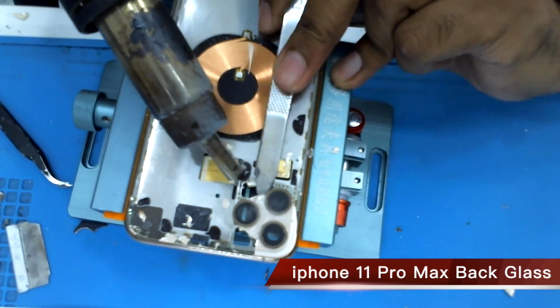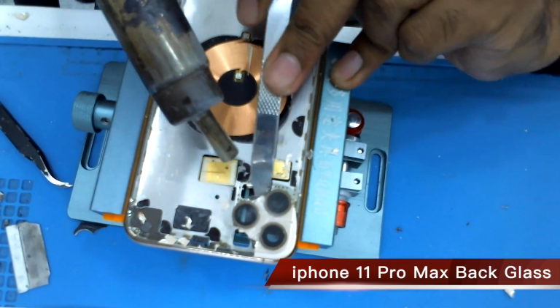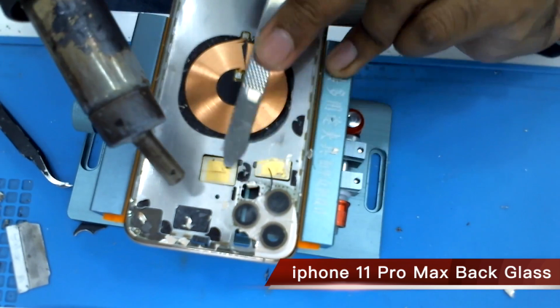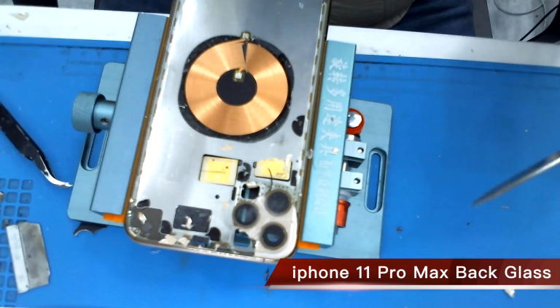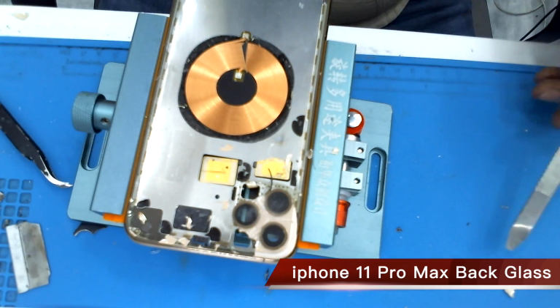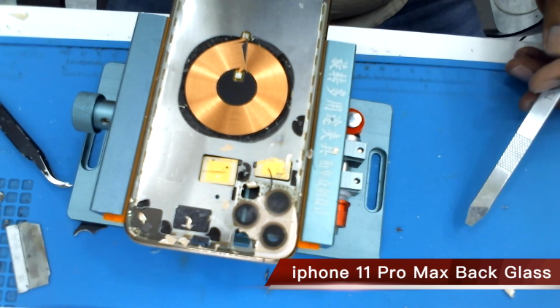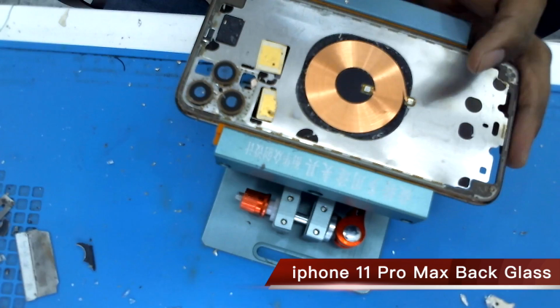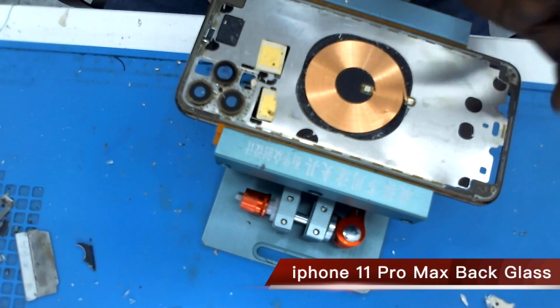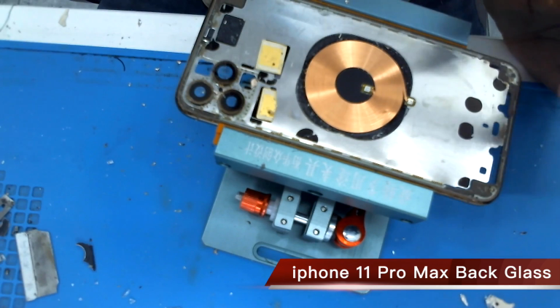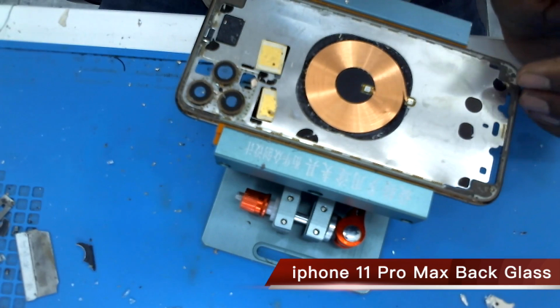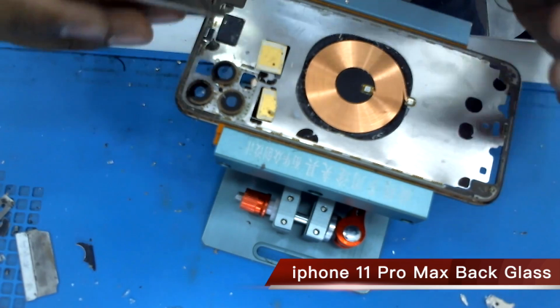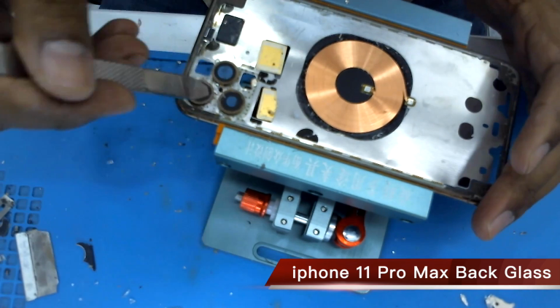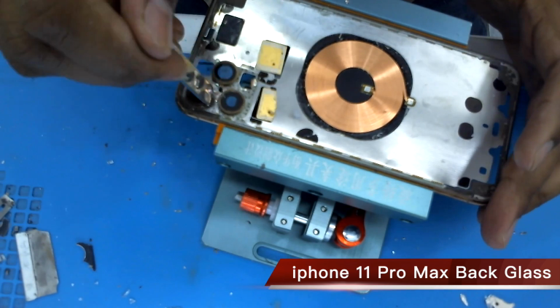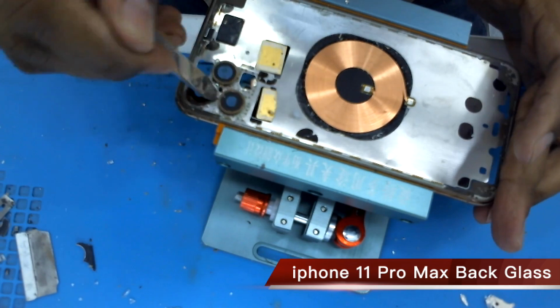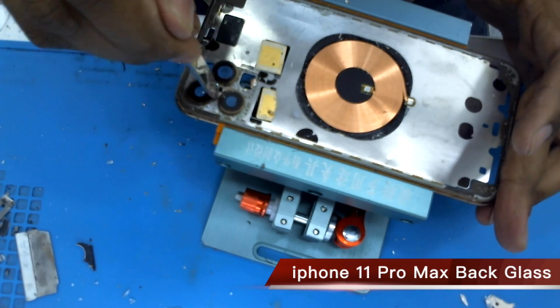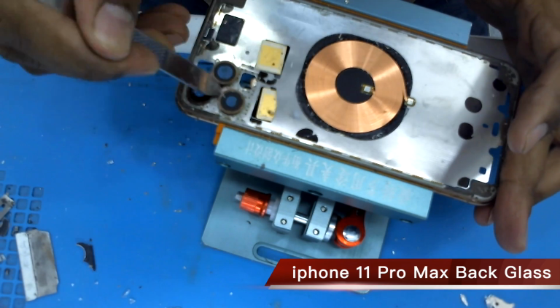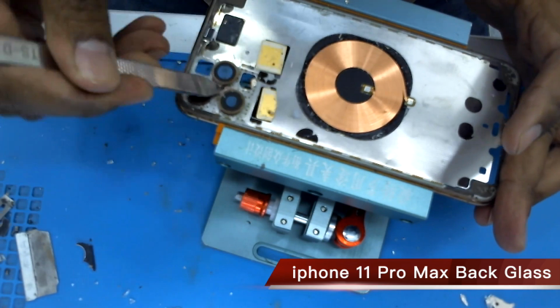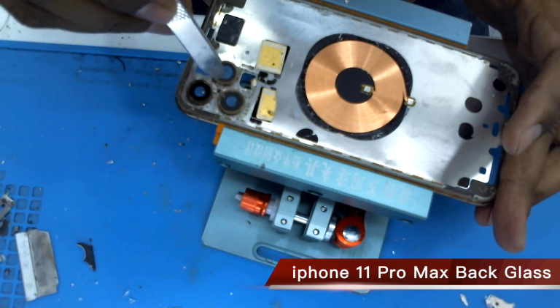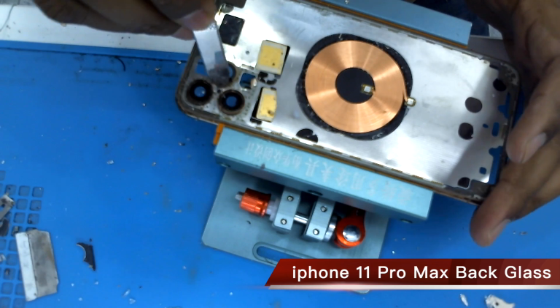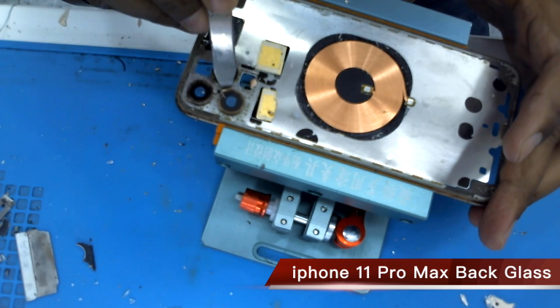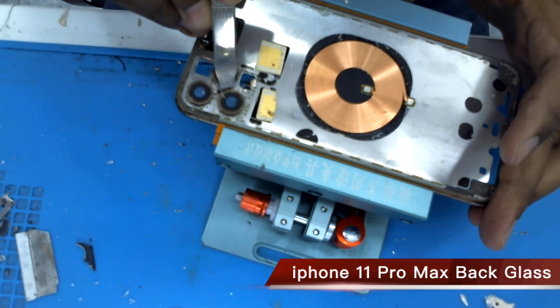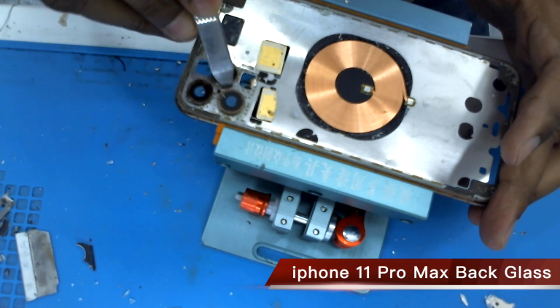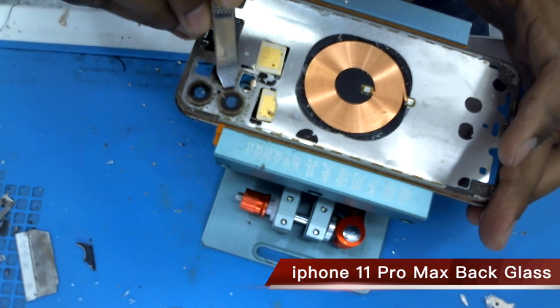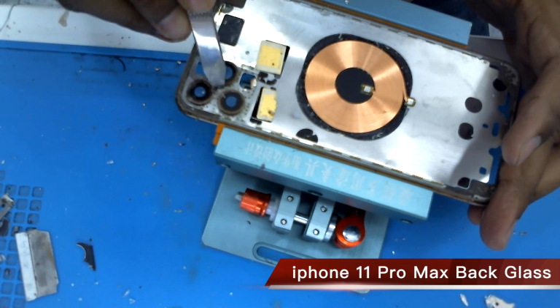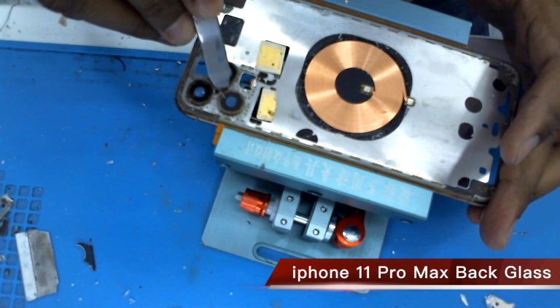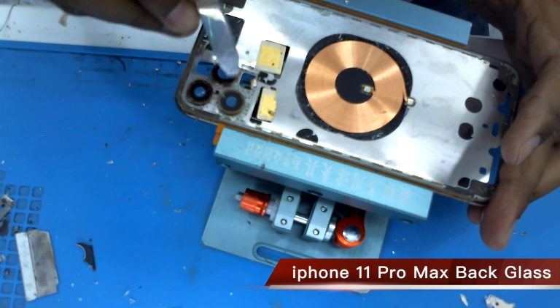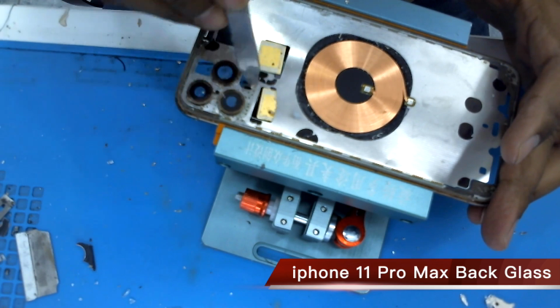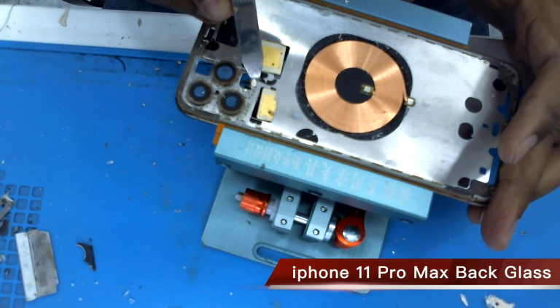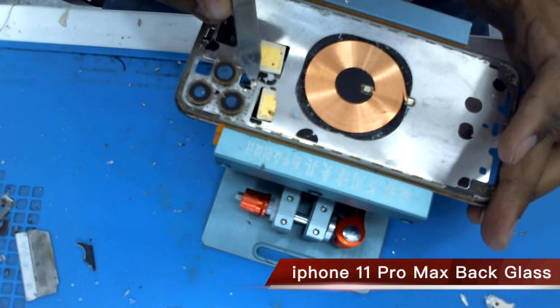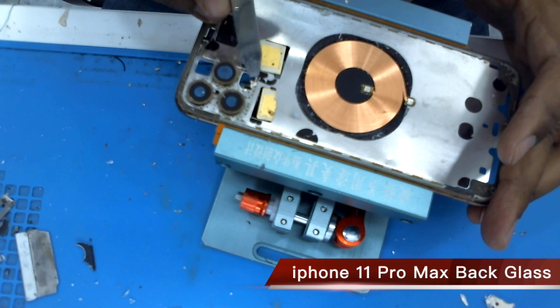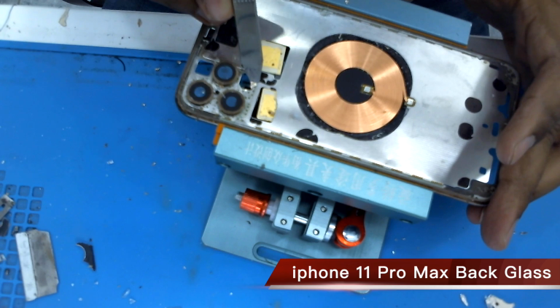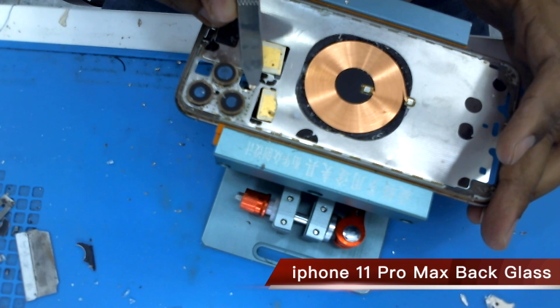This camera glass is very heavy. Now I clean this one, remove all the broken glass. Now it's clean.